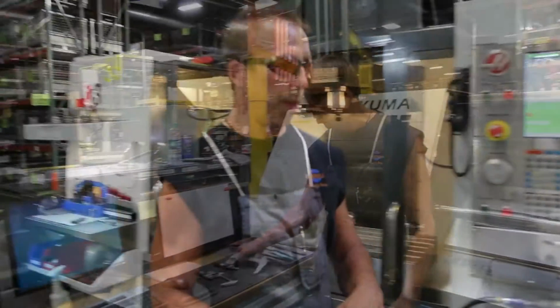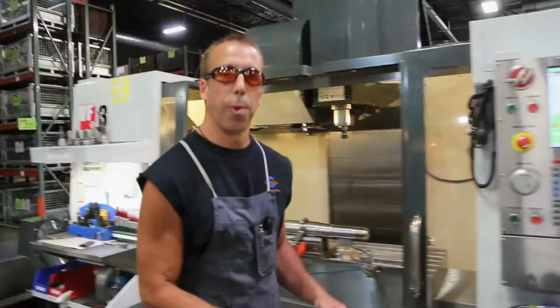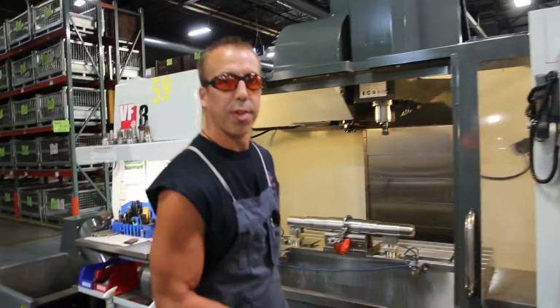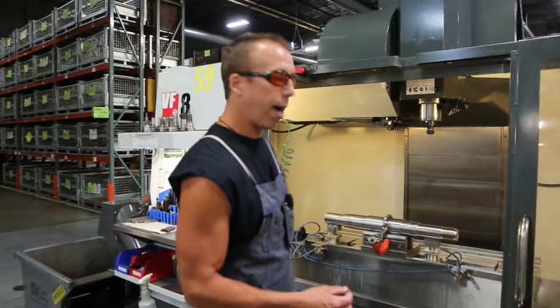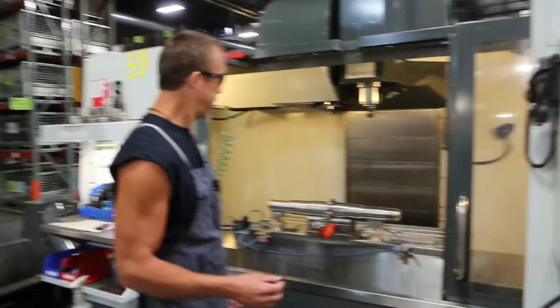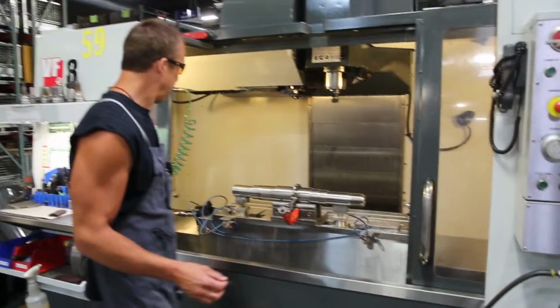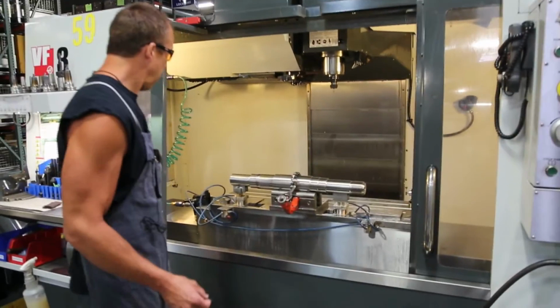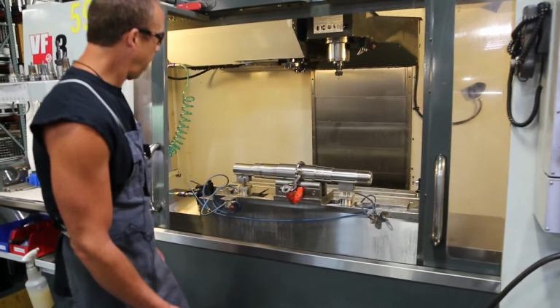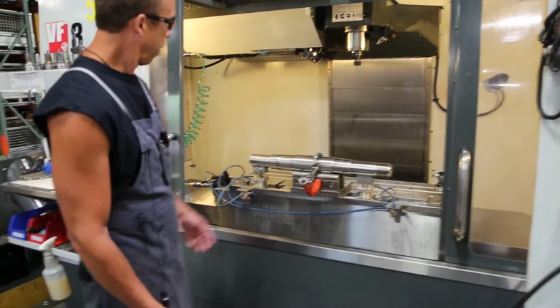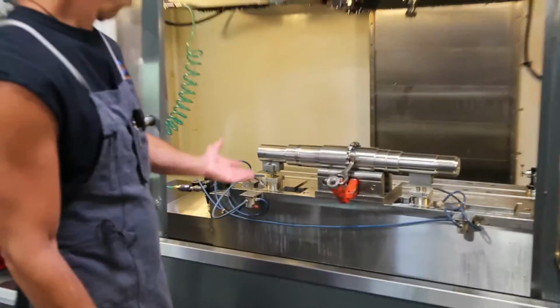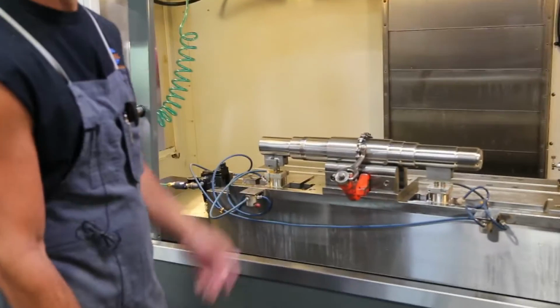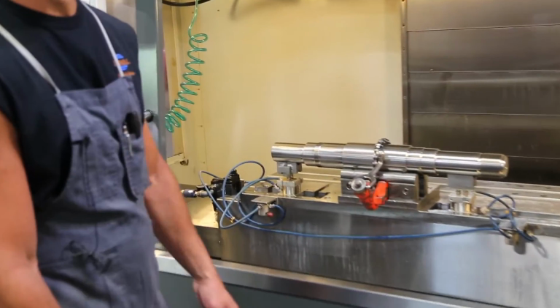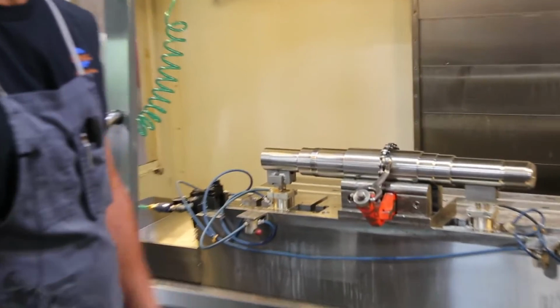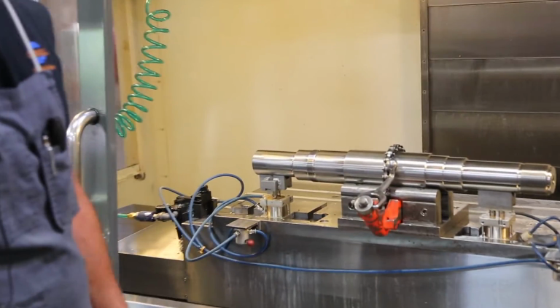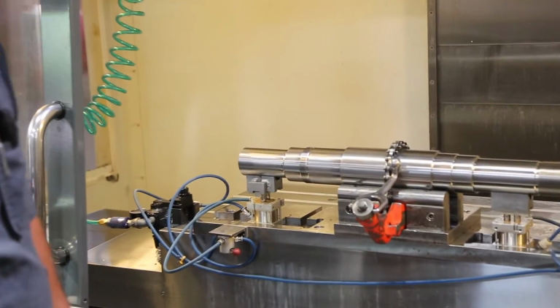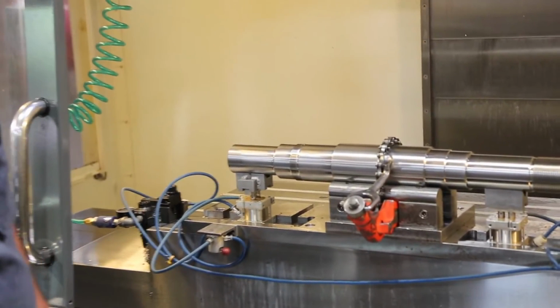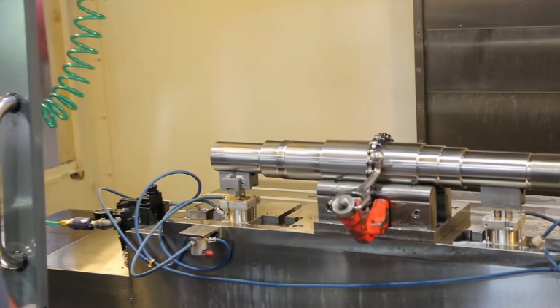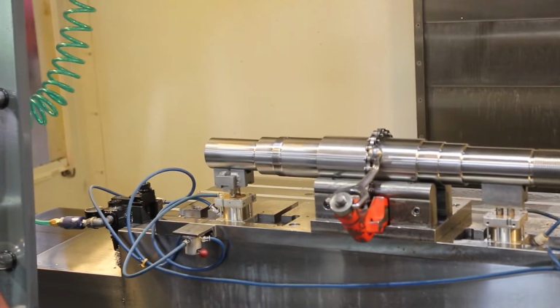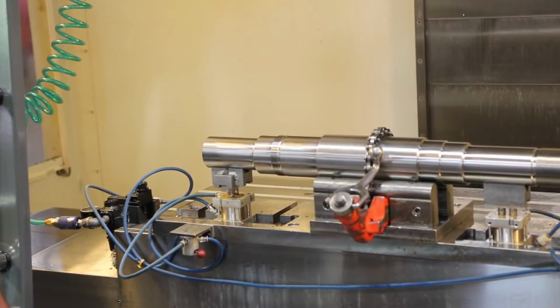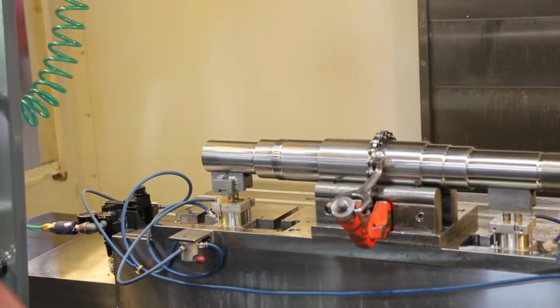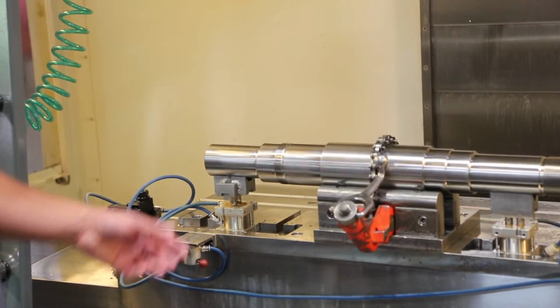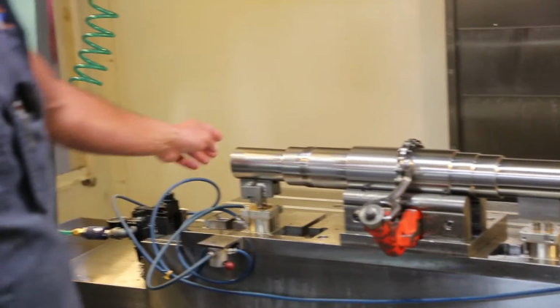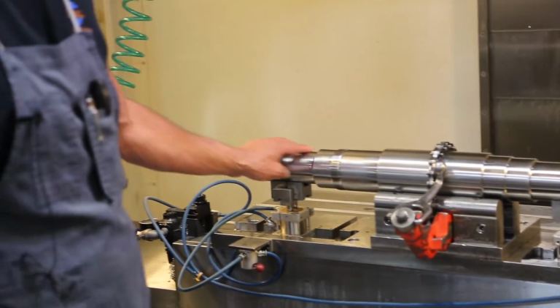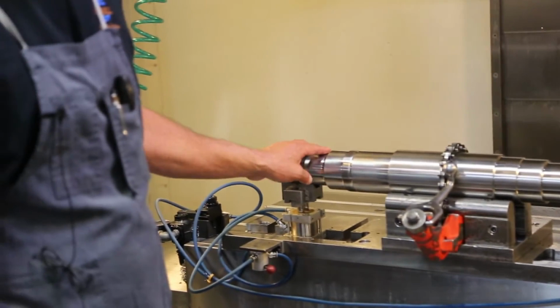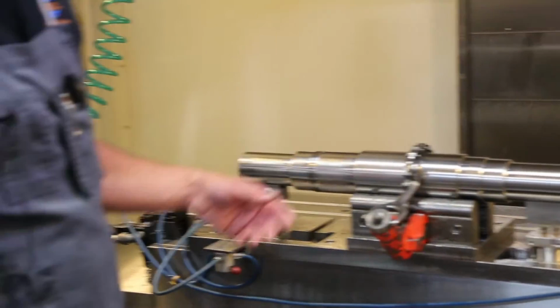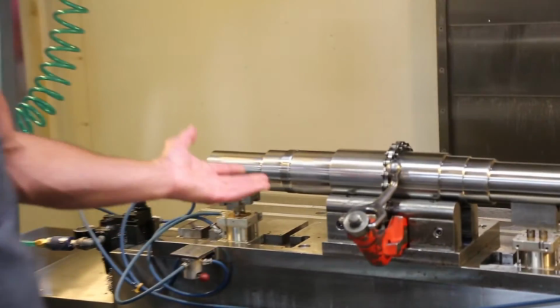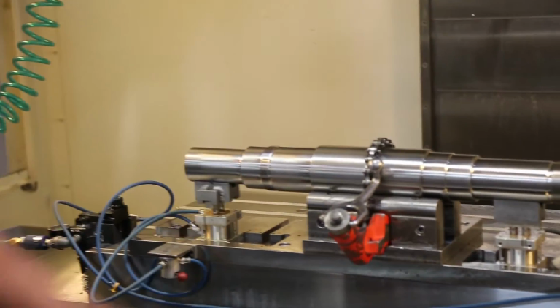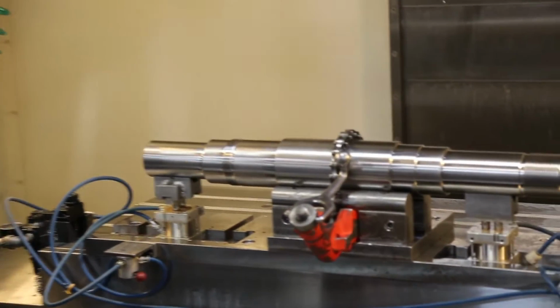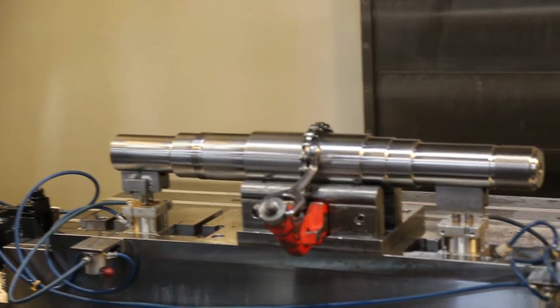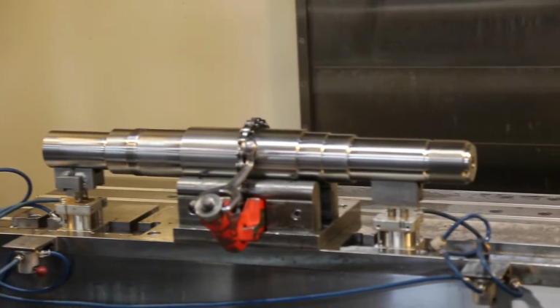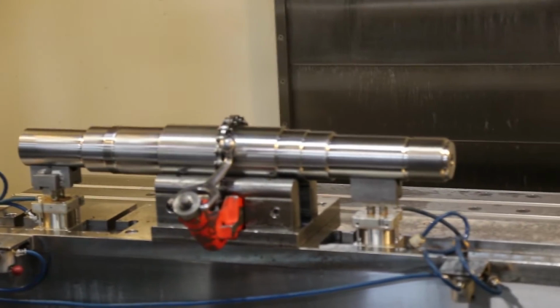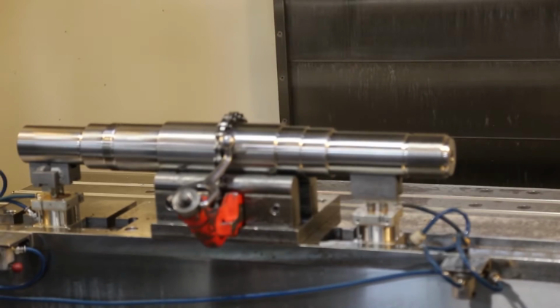This is where we key the shafts. We have multiple different sizes of keys. Some shafts will have one key, some will have two, and some will have three.